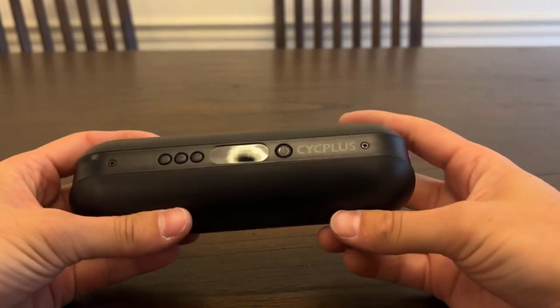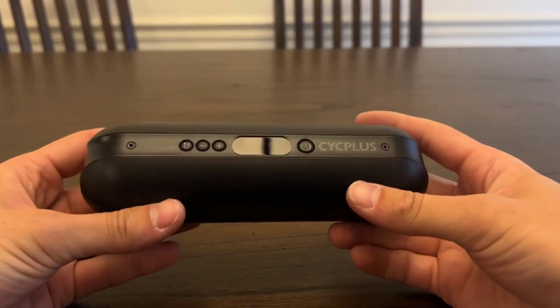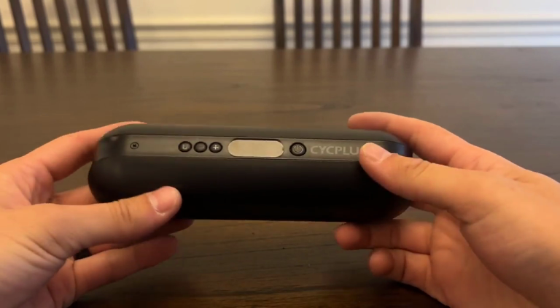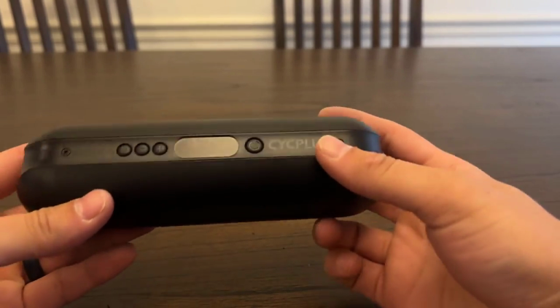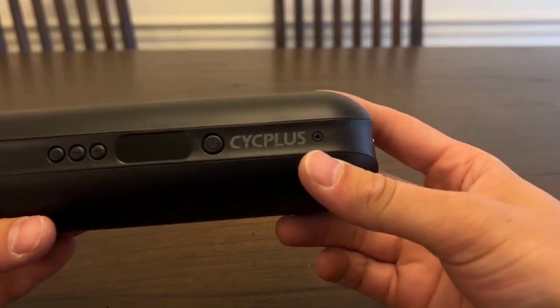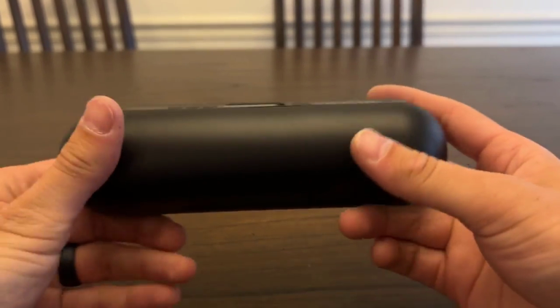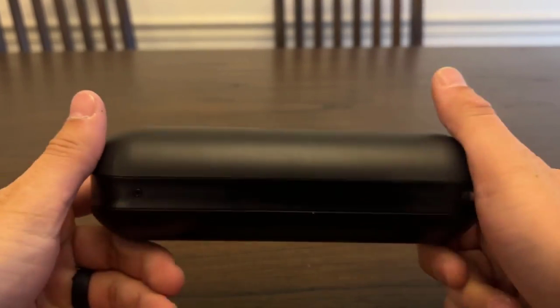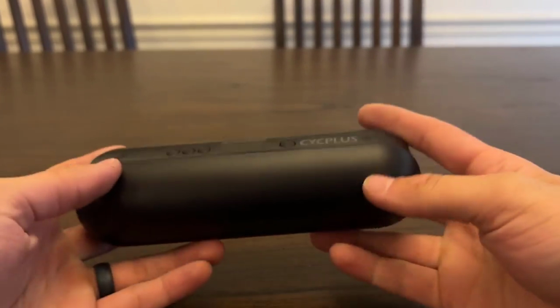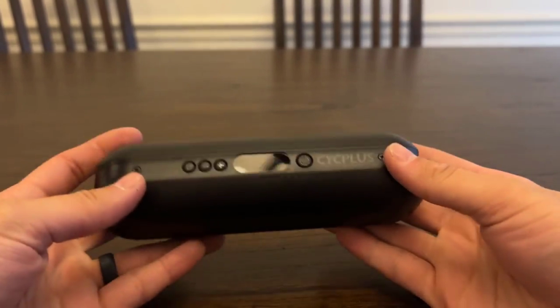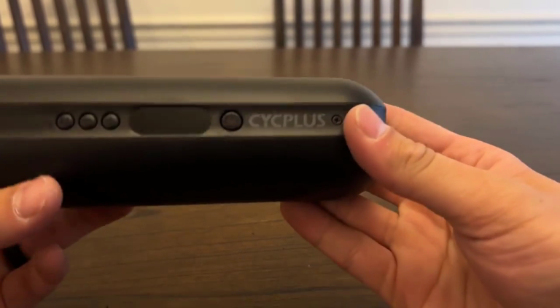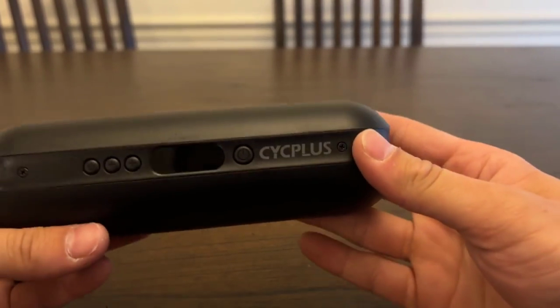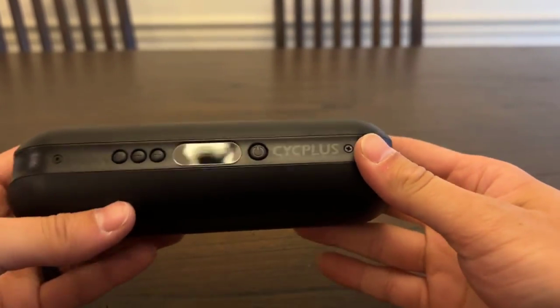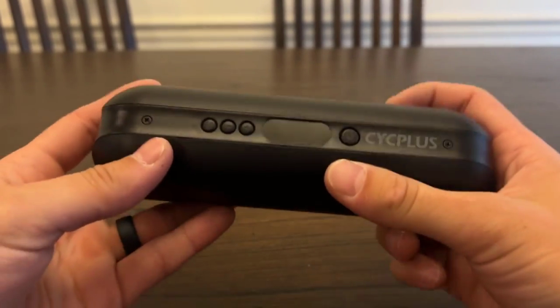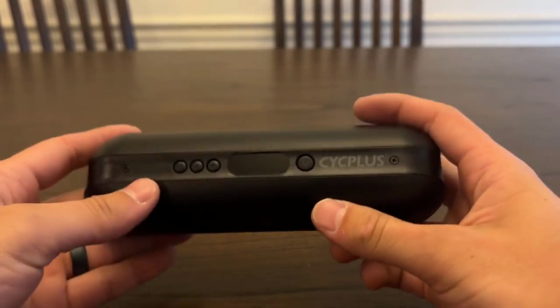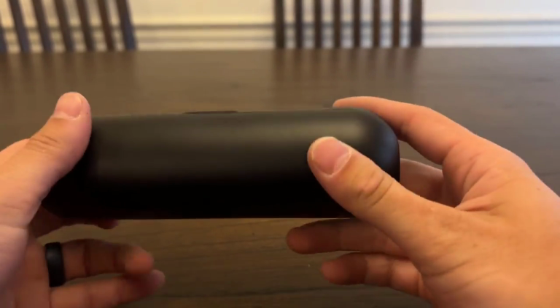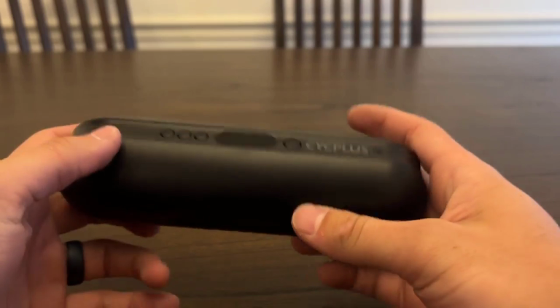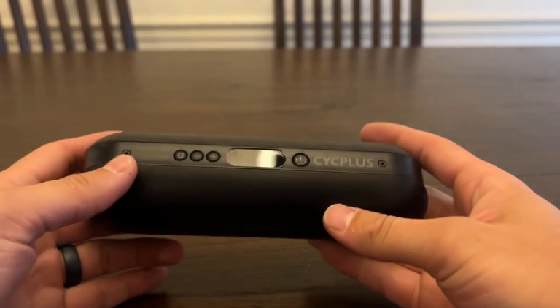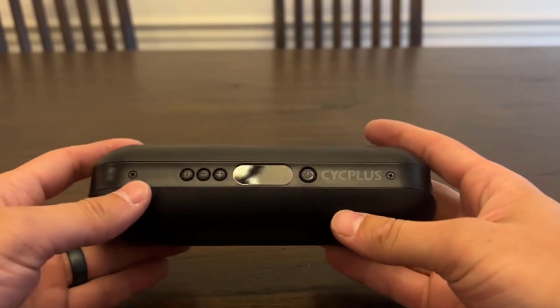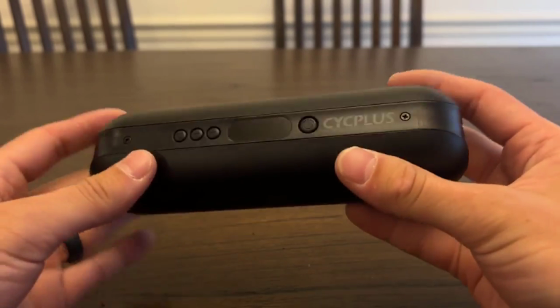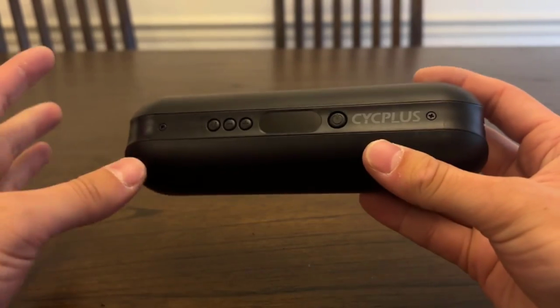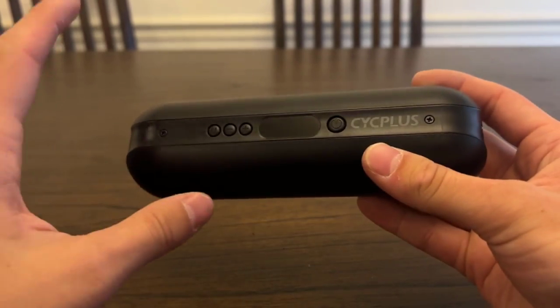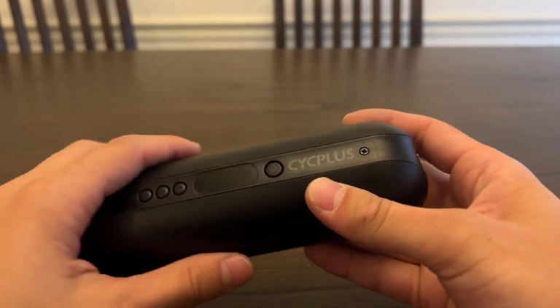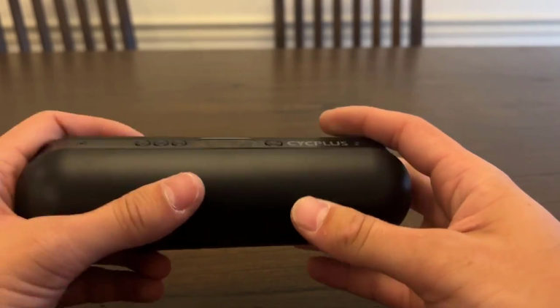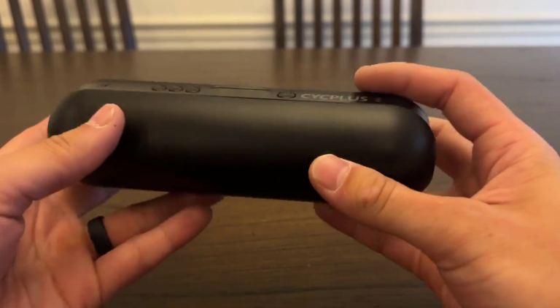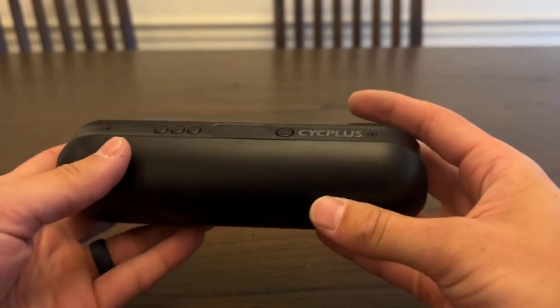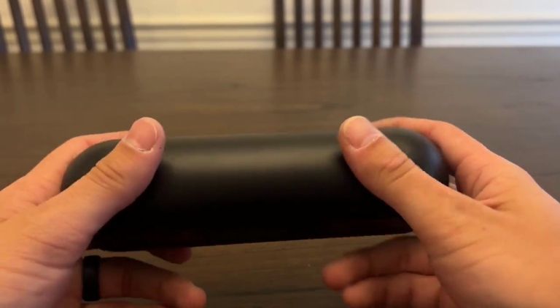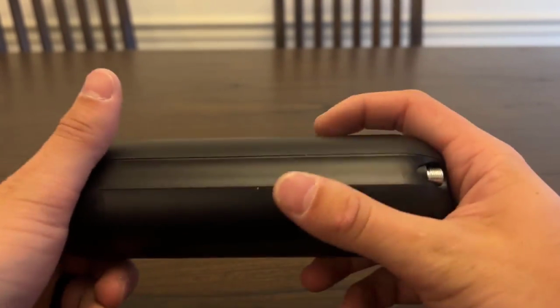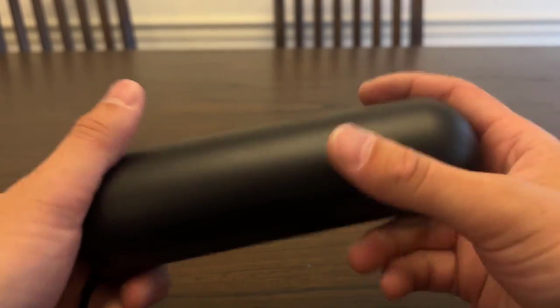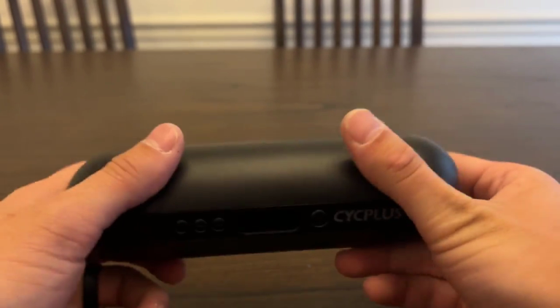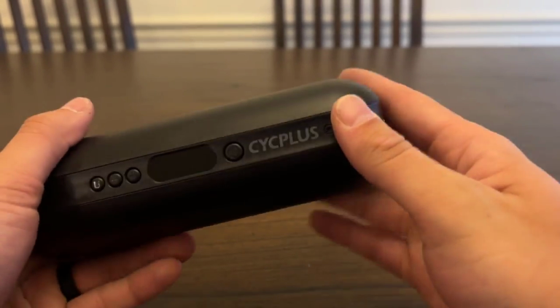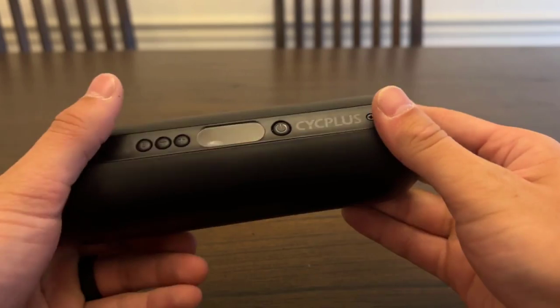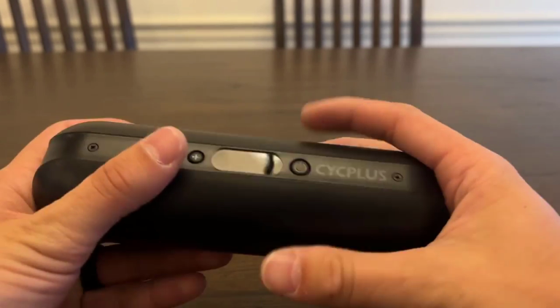Hey guys, just want to do a quick review over this tire inflator I got from Psych Plus. I've had this thing for about a week and a half now. I did an unboxing video a few weeks ago on it, just kind of showing you what came in the box.